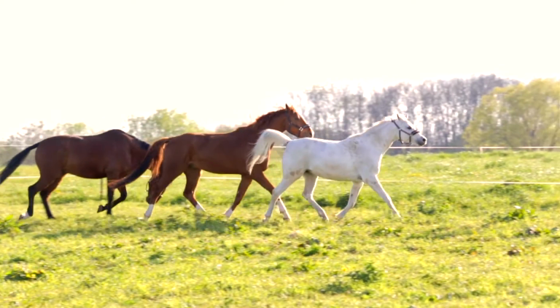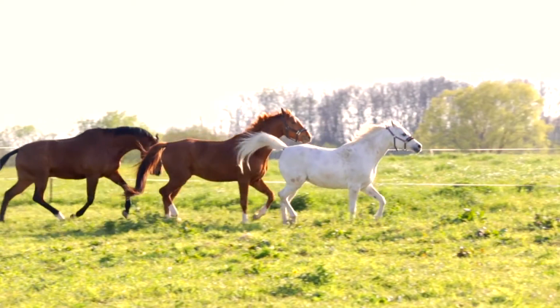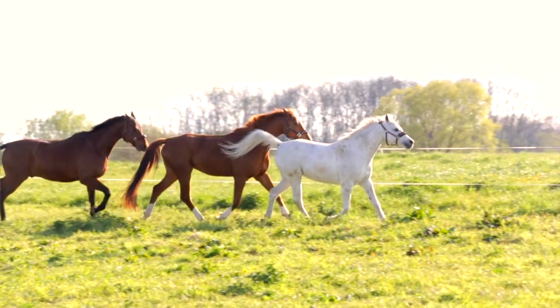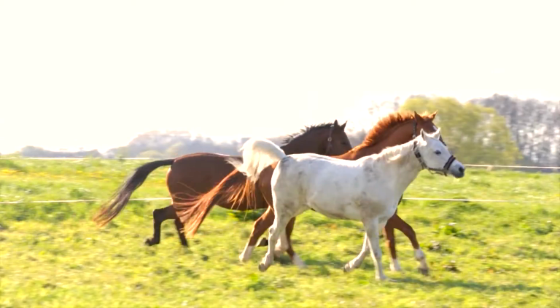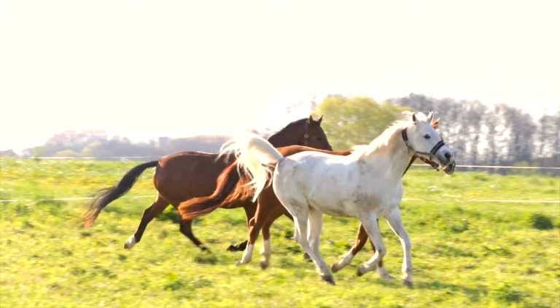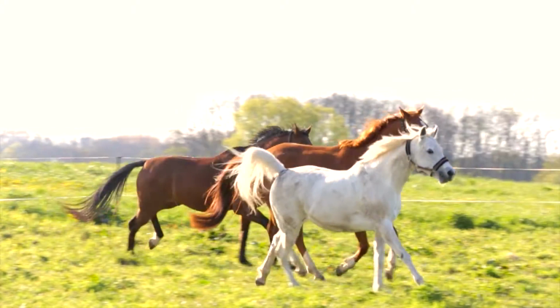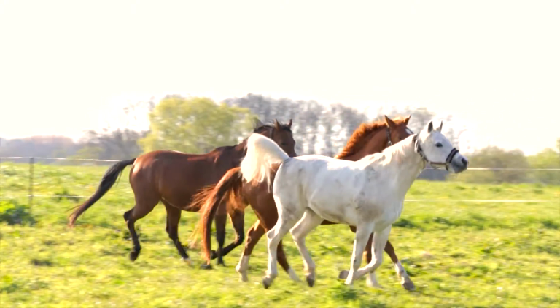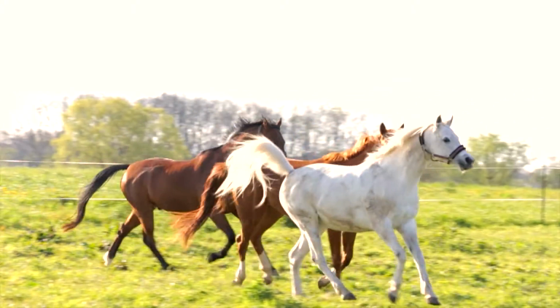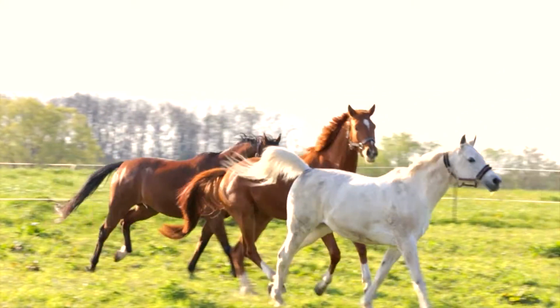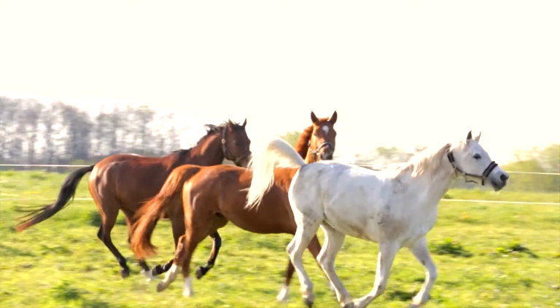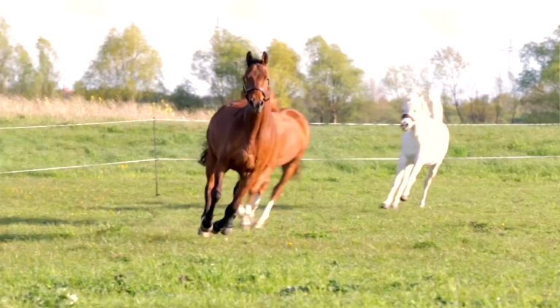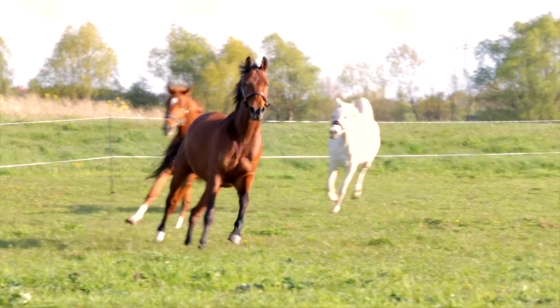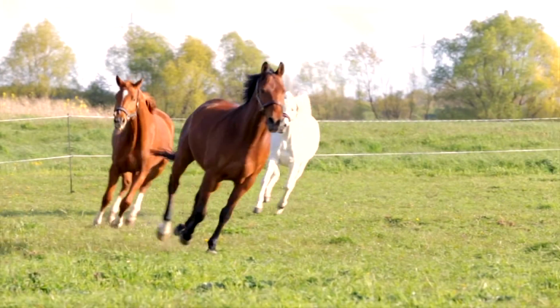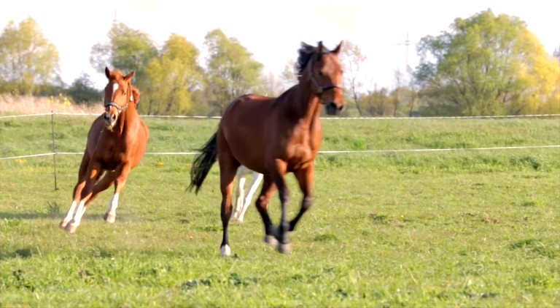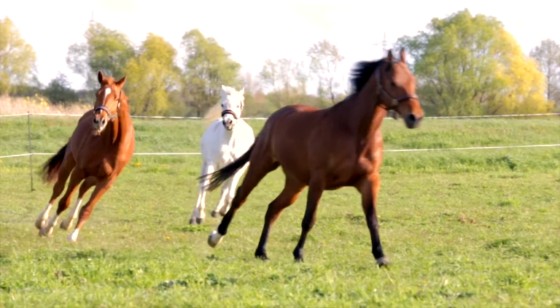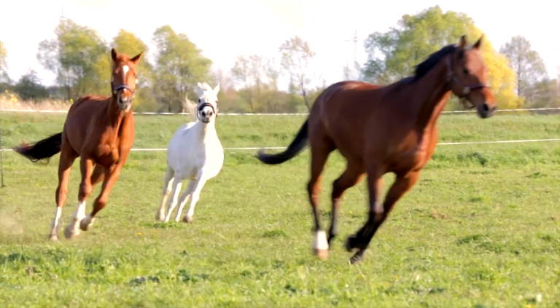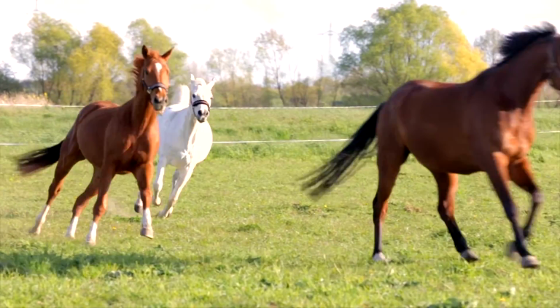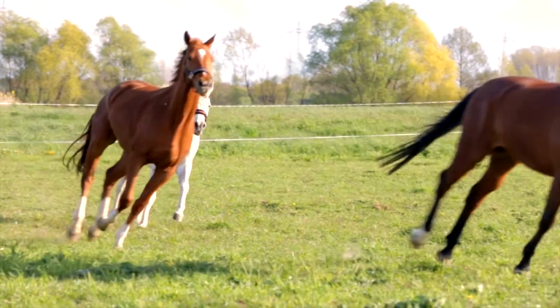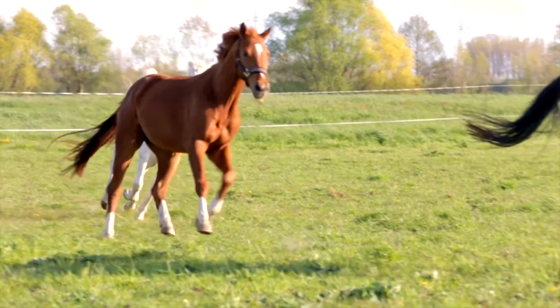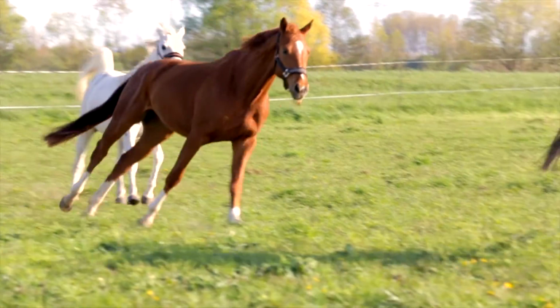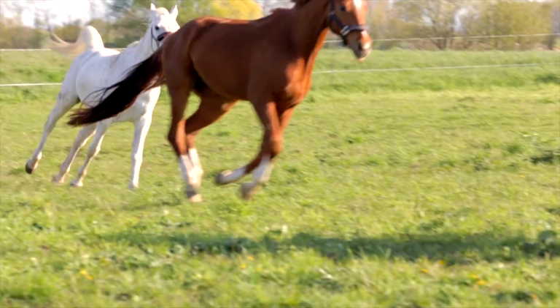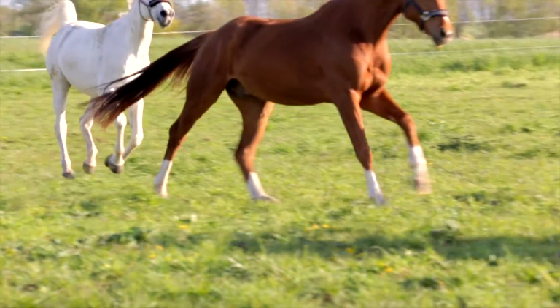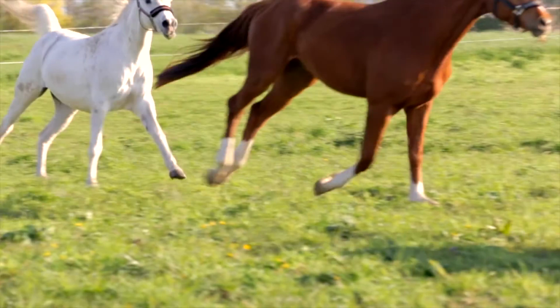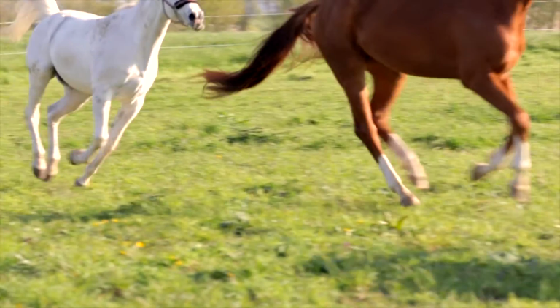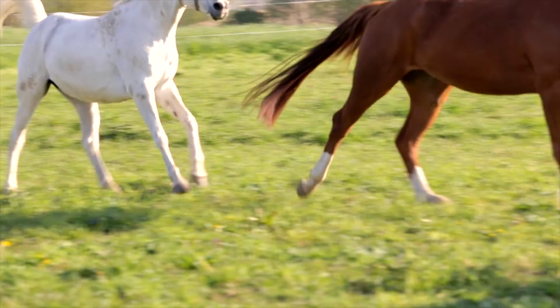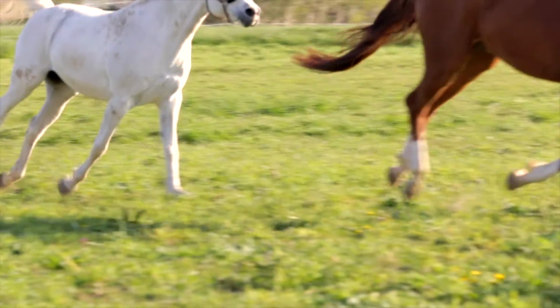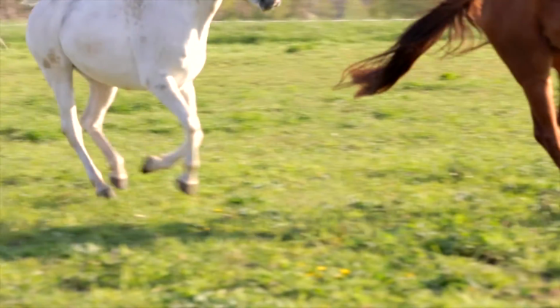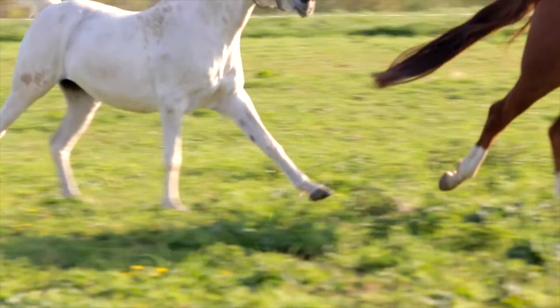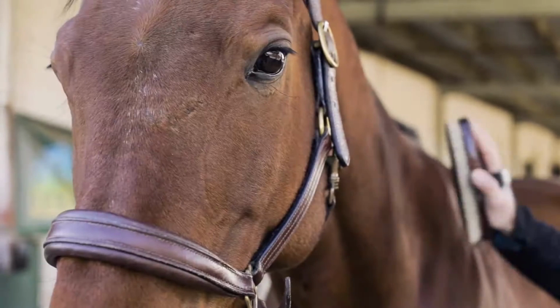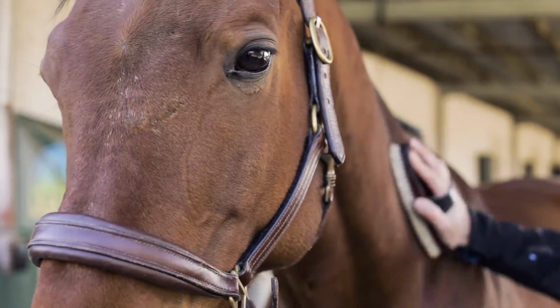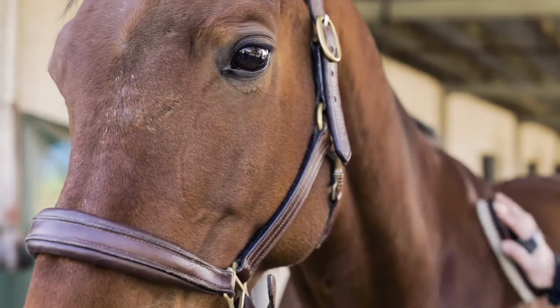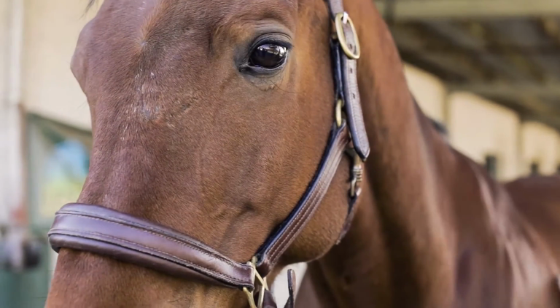Horses are your passion. So what else can you do to support the health of your animal? How can gaining expert knowledge be both effective and exciting?